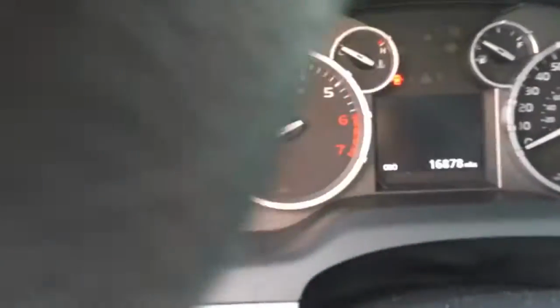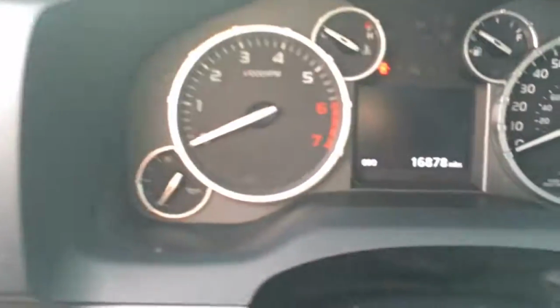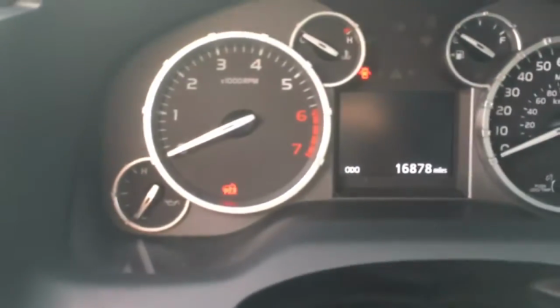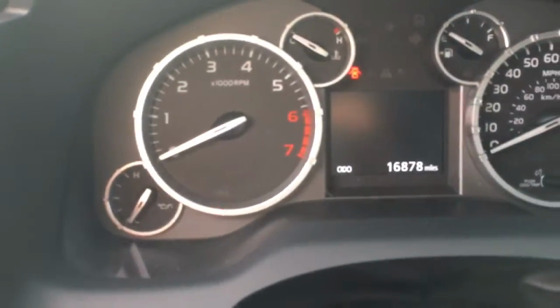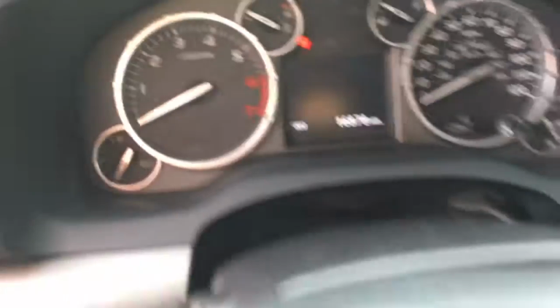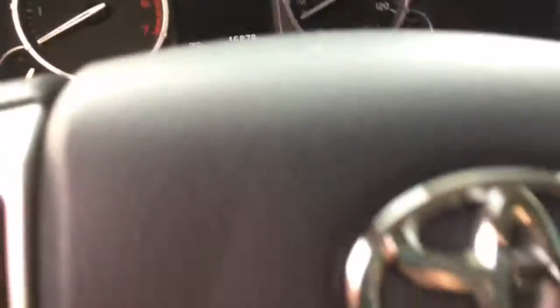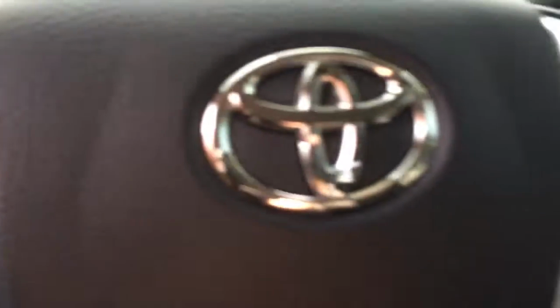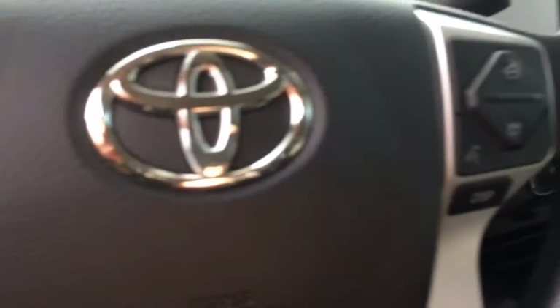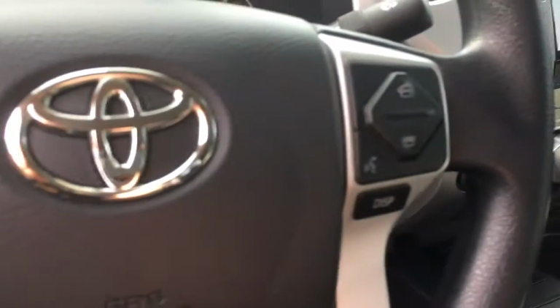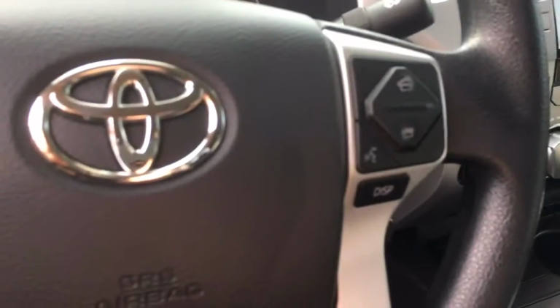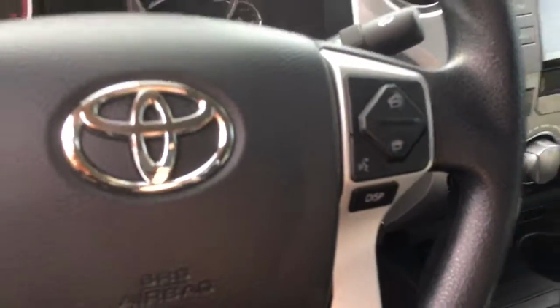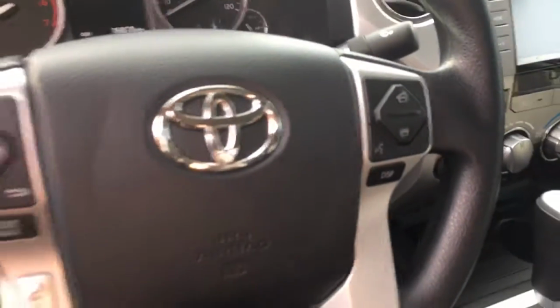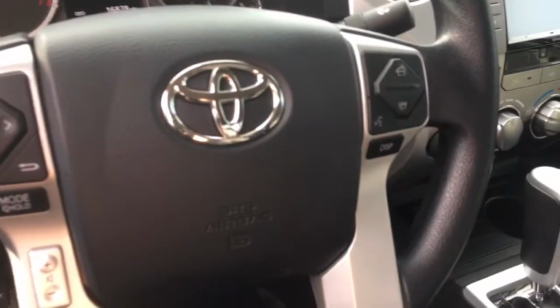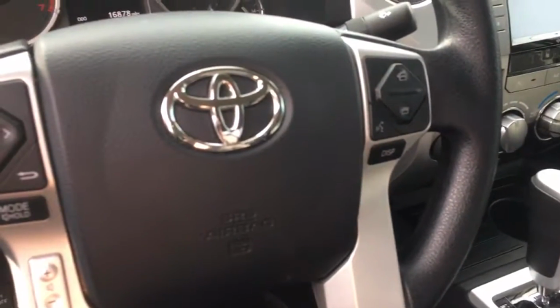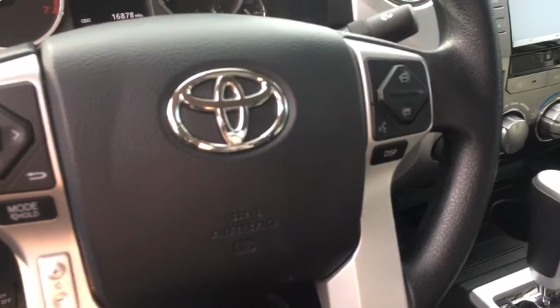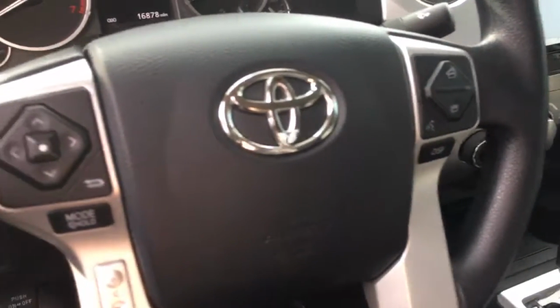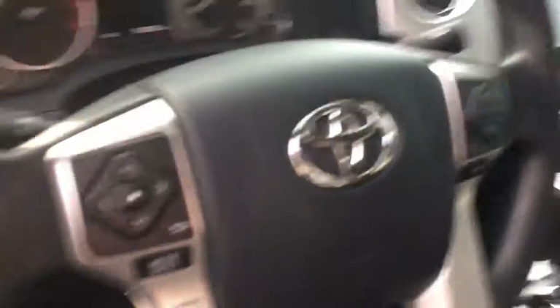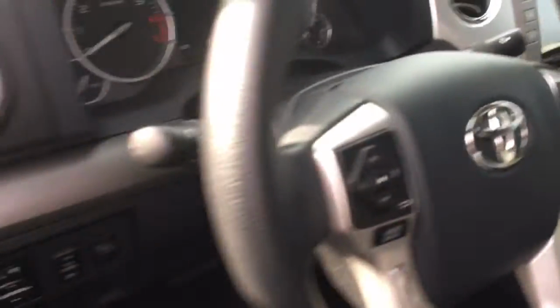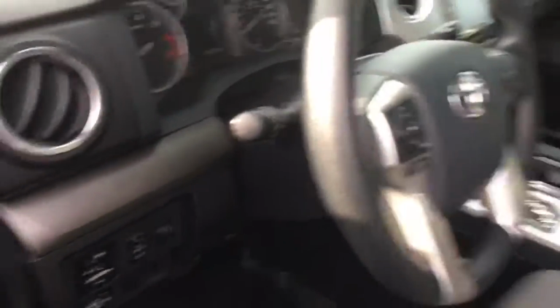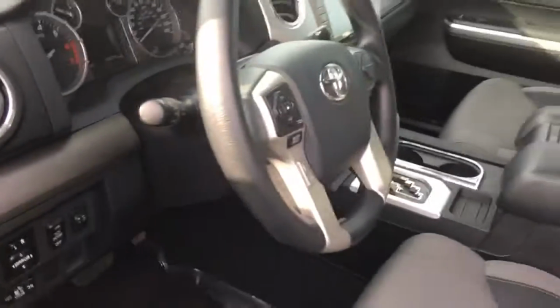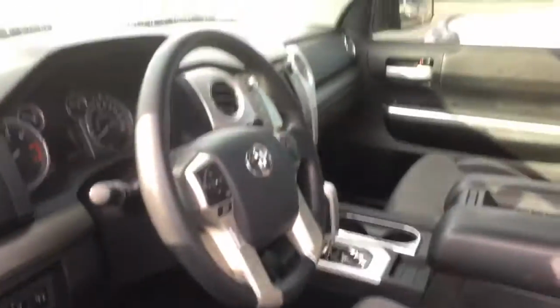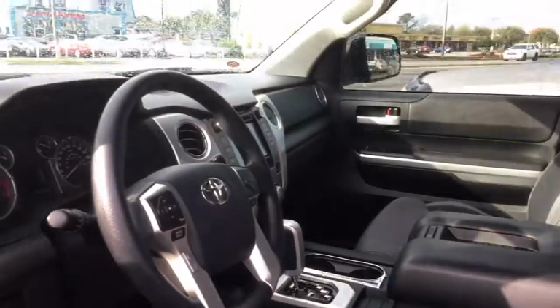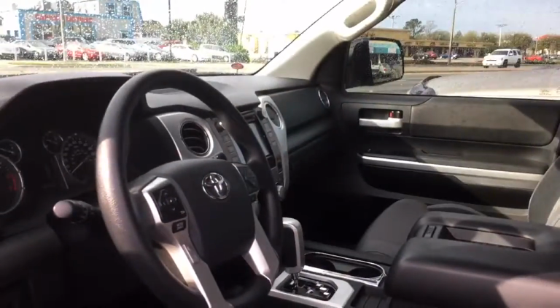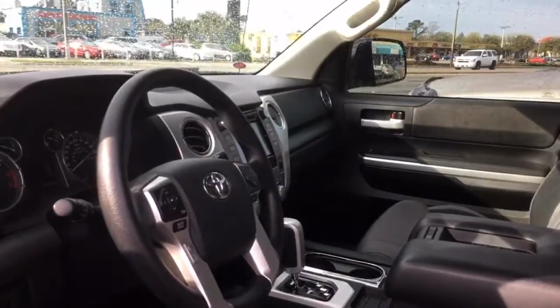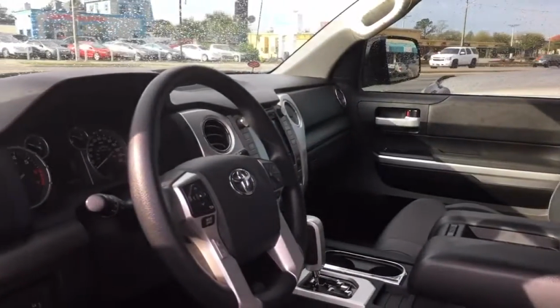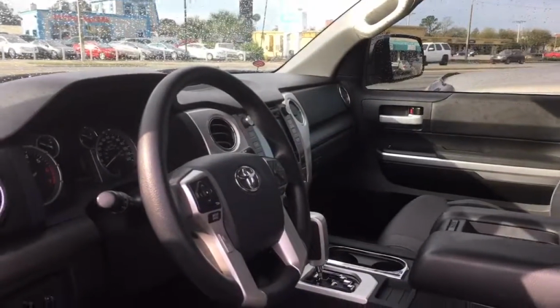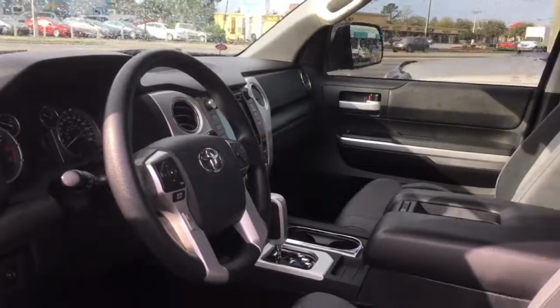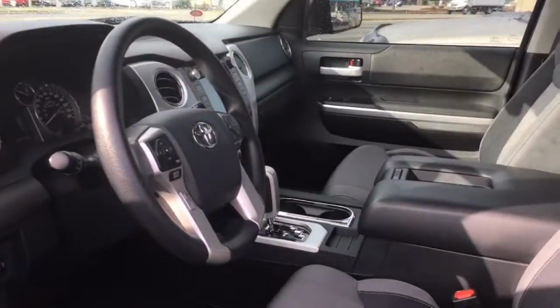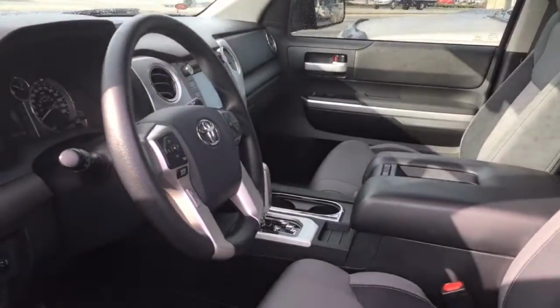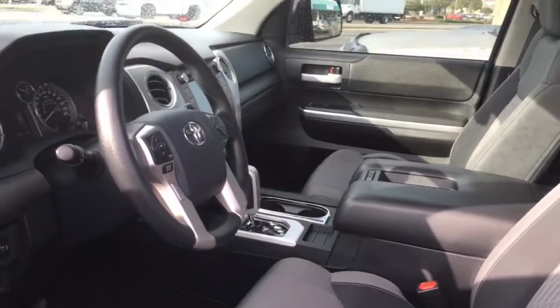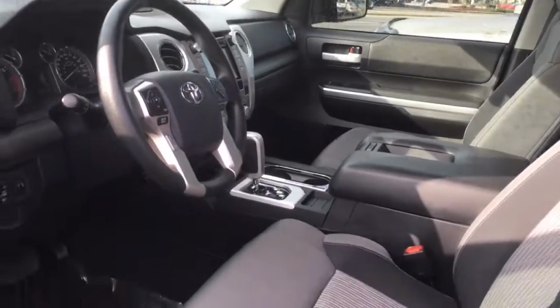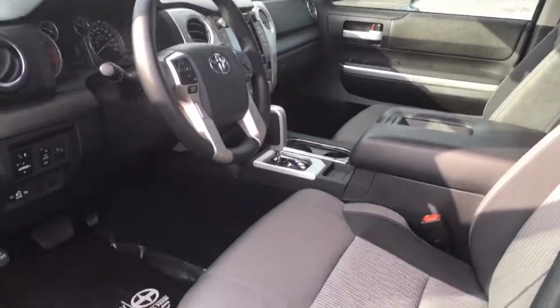Only got 16,000 miles on it. As you can see on the steering wheel, you've got your voice recognition and Bluetooth. So you can actually say 'call whoever' — one of your contacts. You can say 'call Jake from Toyota' and it will actually do it.